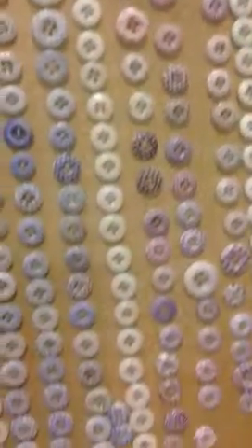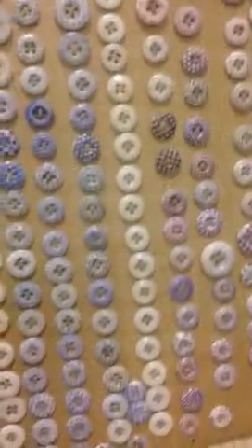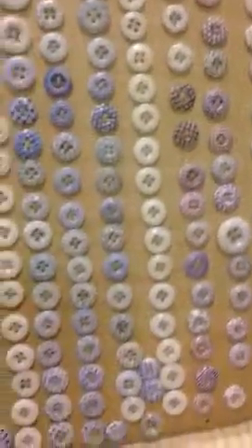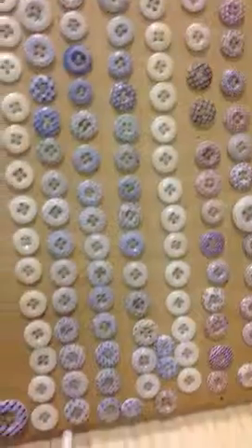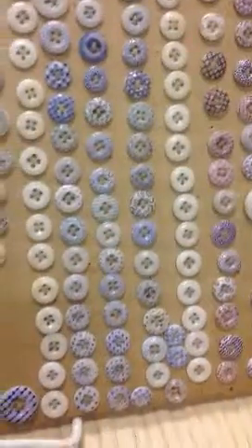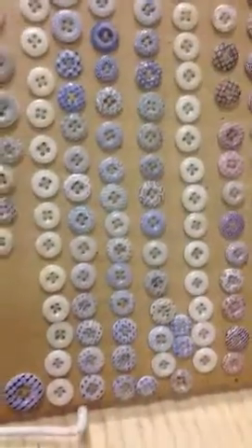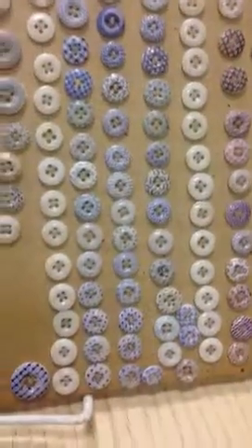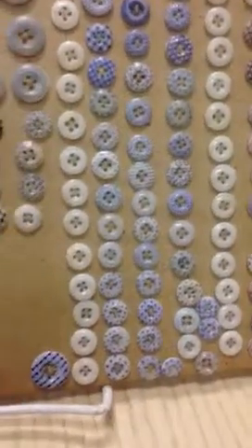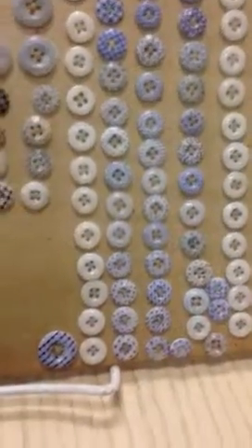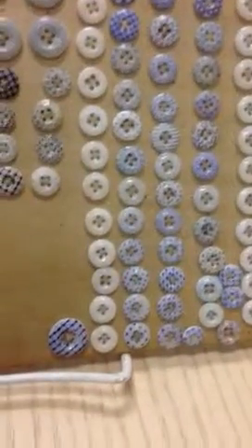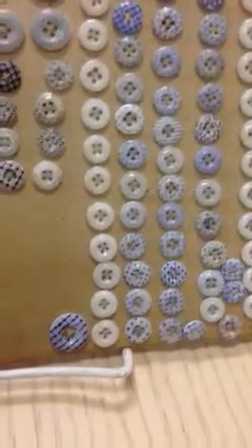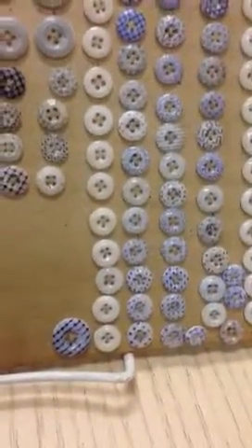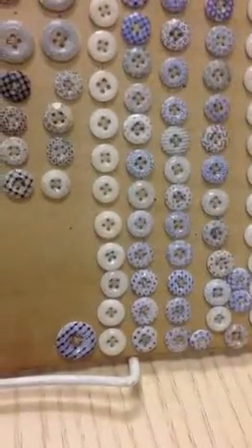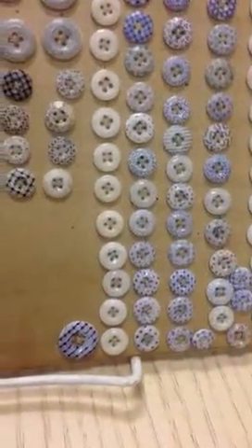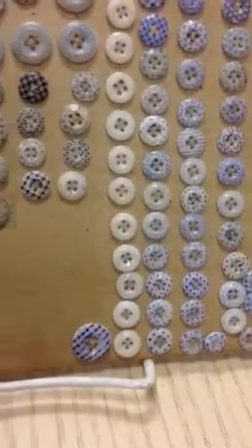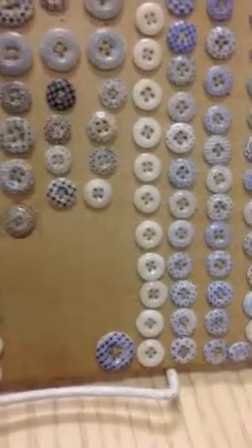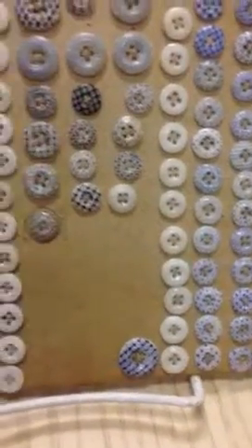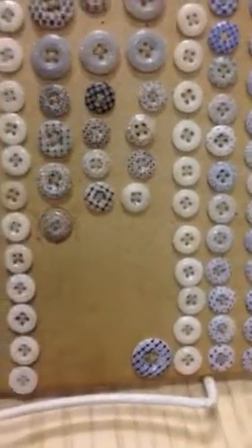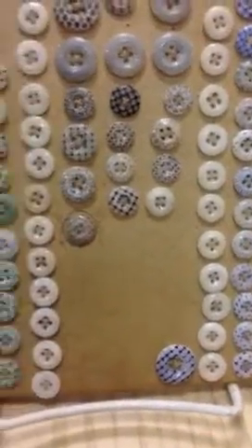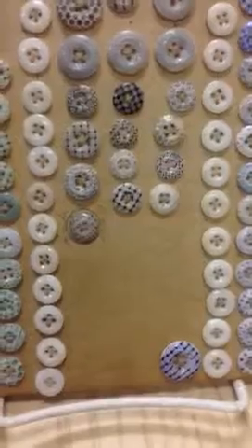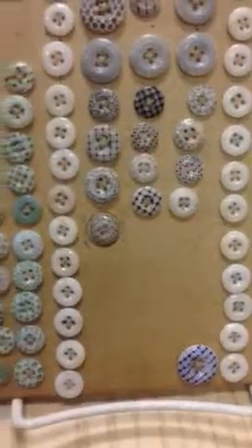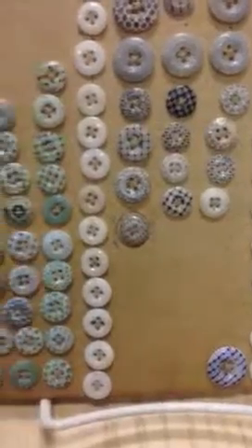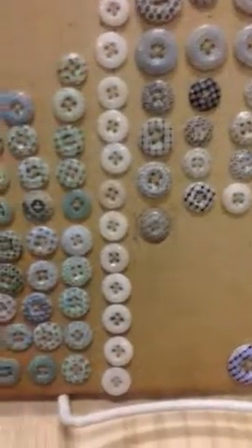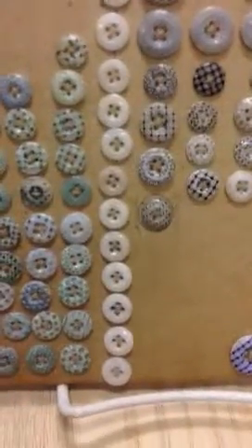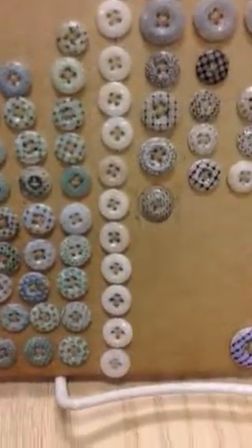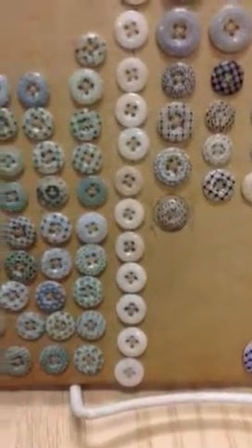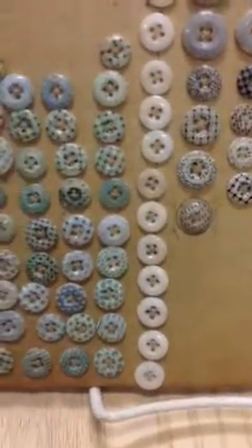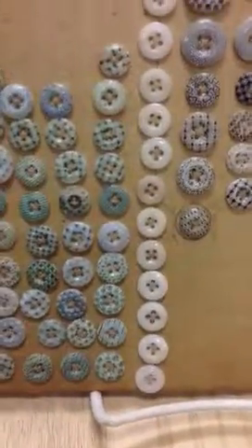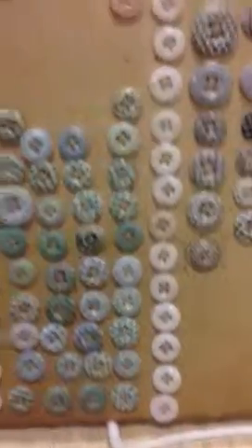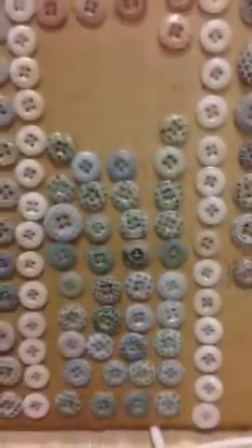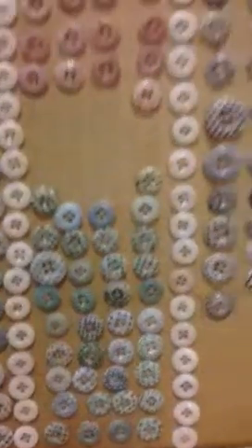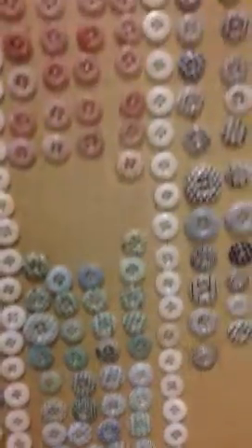Let's see what's down here. Some have little dots. Some have zigzags. They're all so nice.